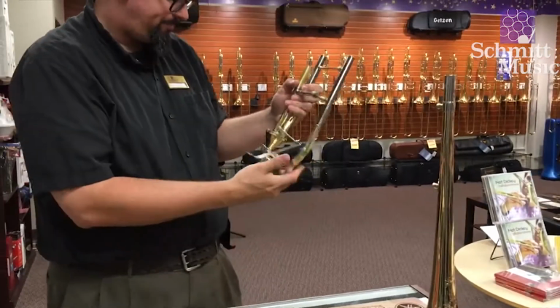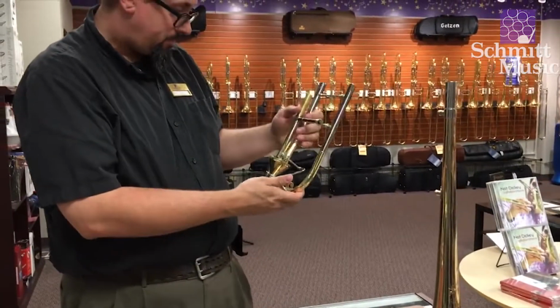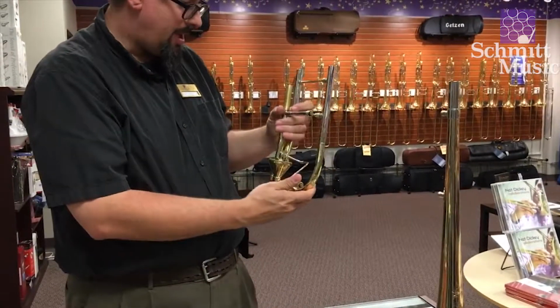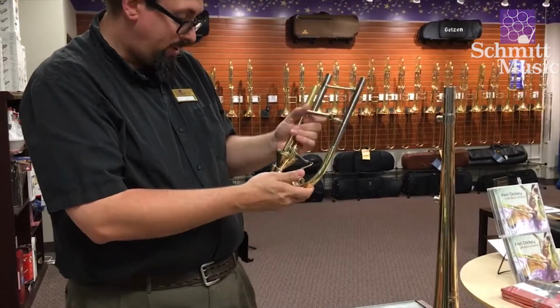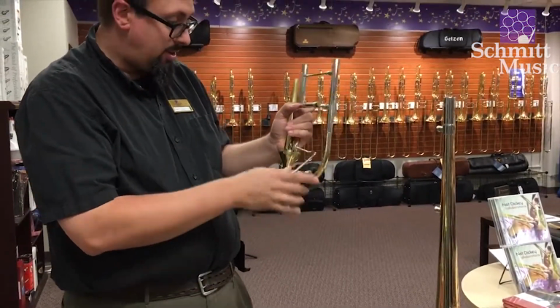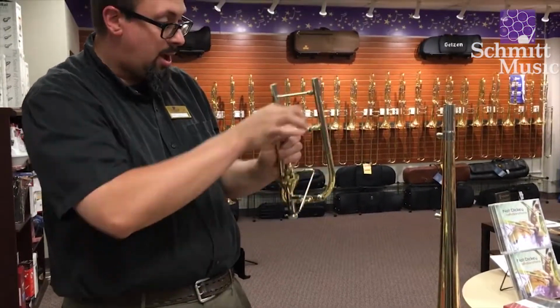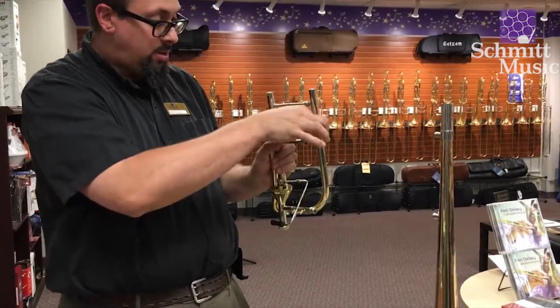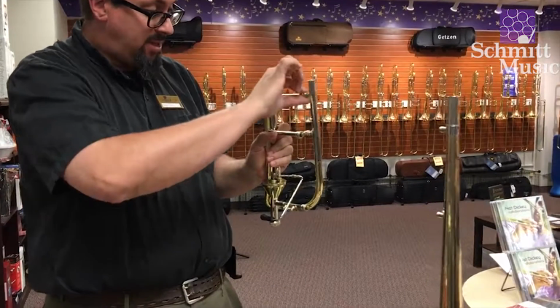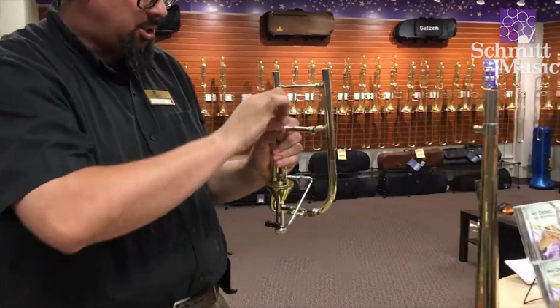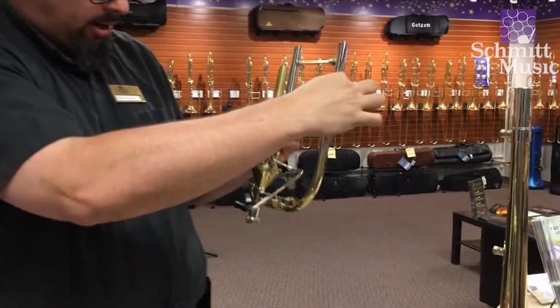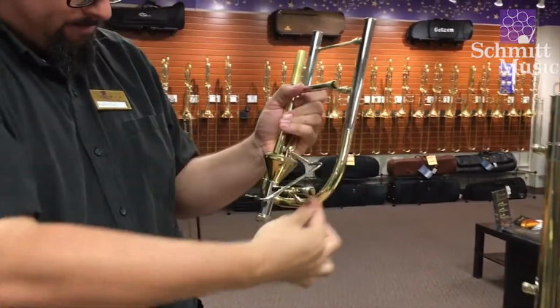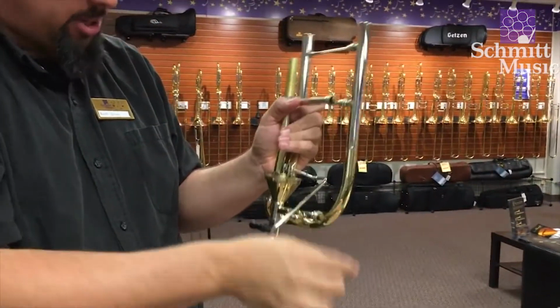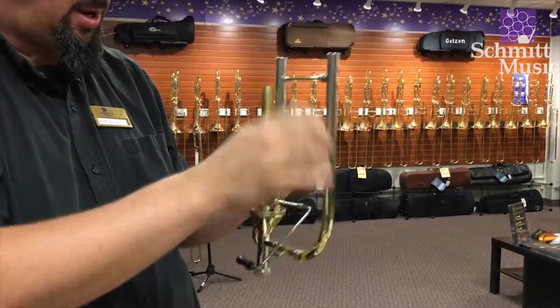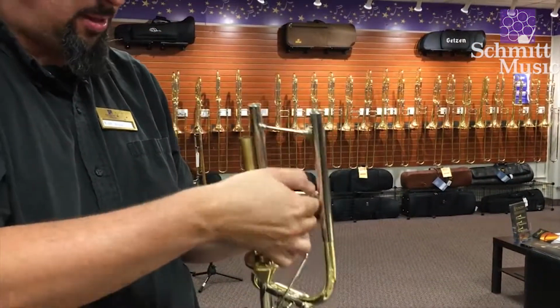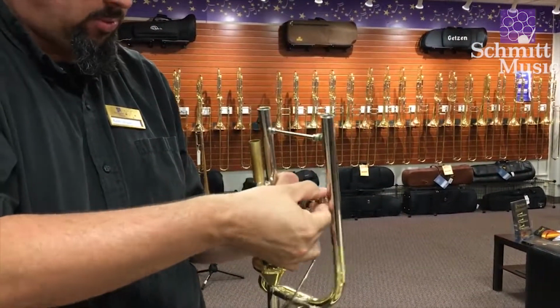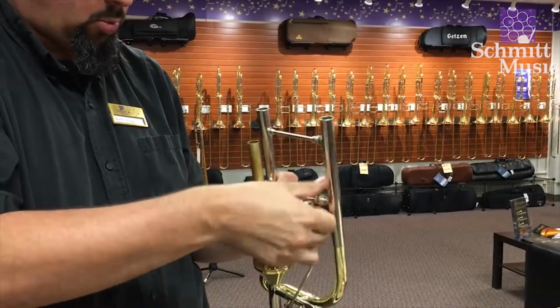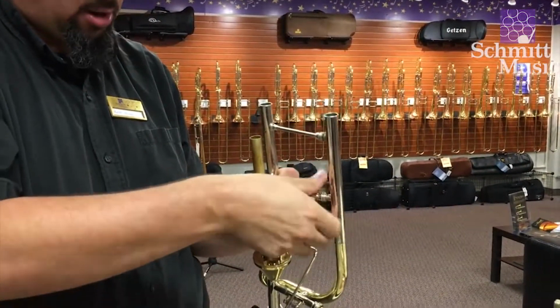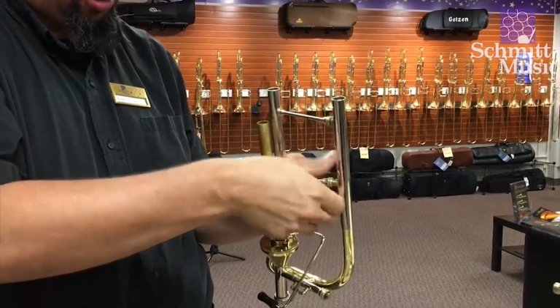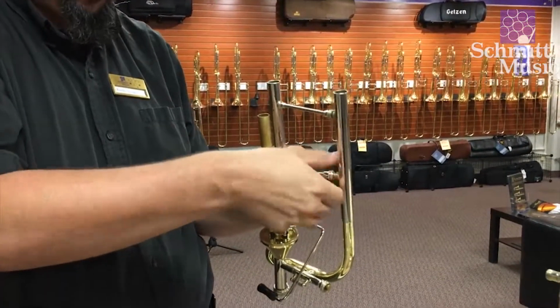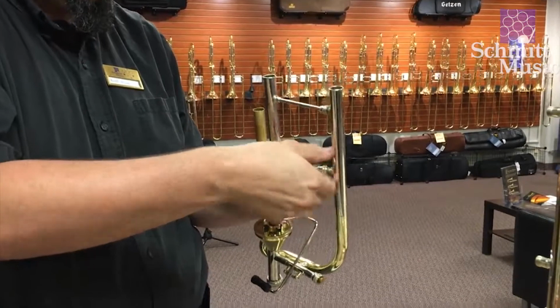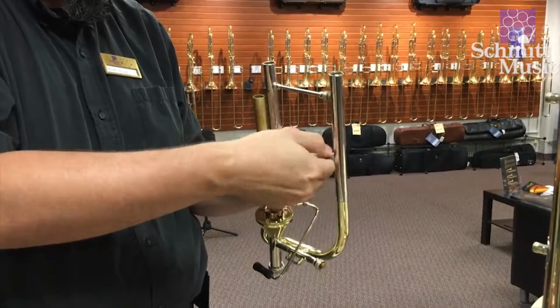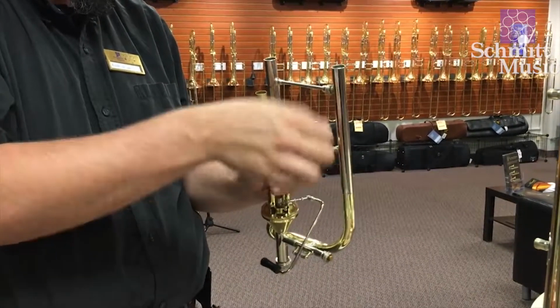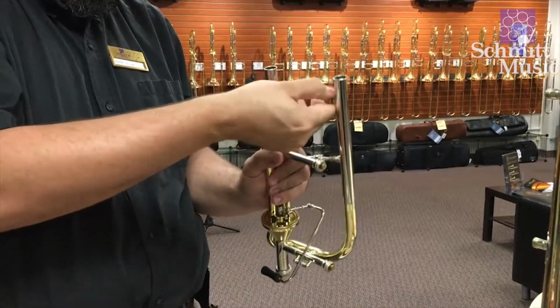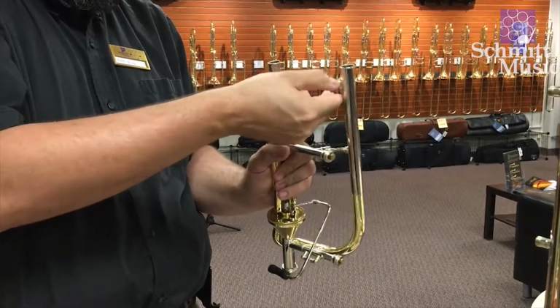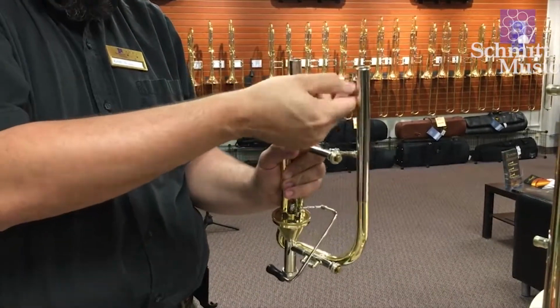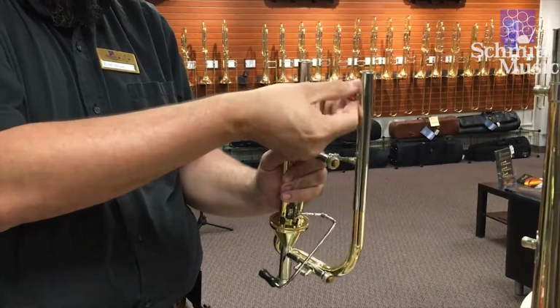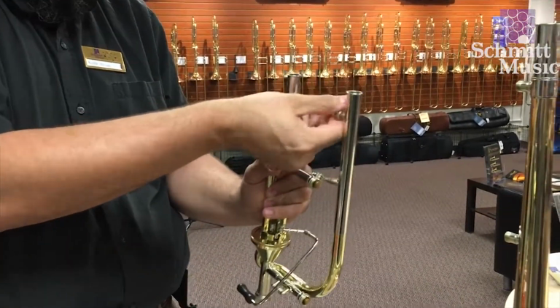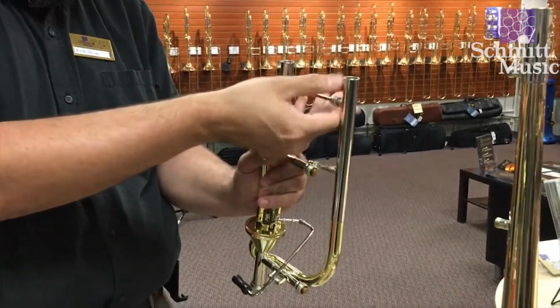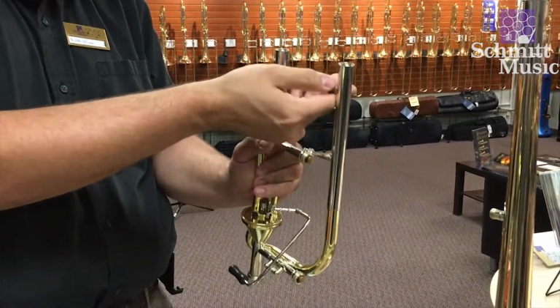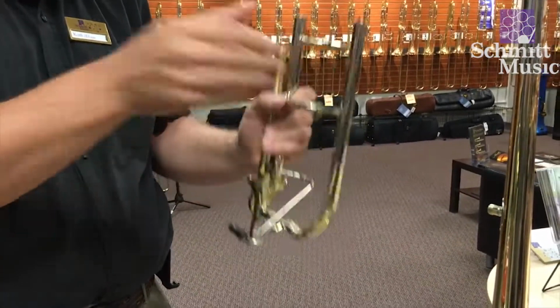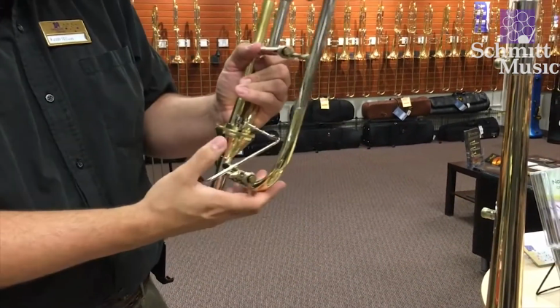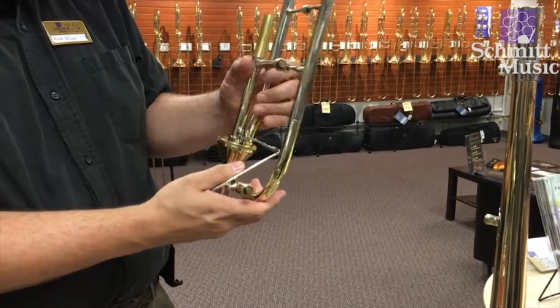Now with this component we still have these connections attached here. We need to take these off as well, which is why they're also threaded. We'll go ahead and remove those now.